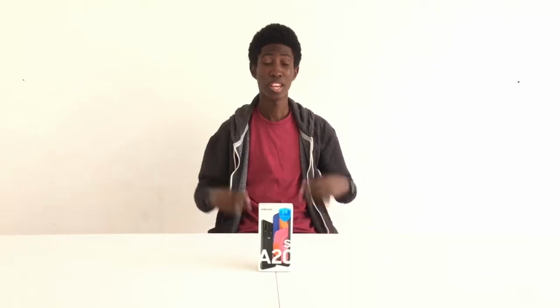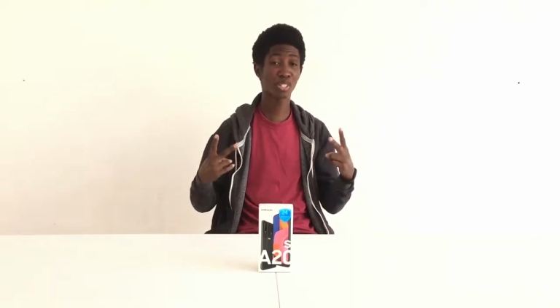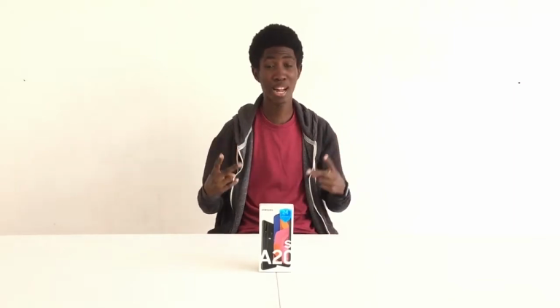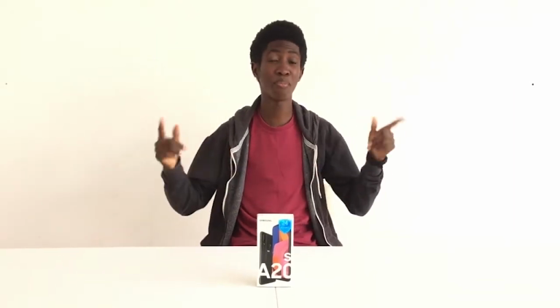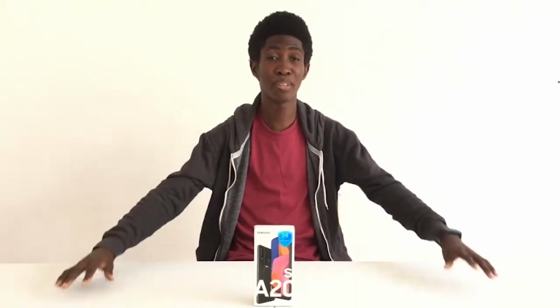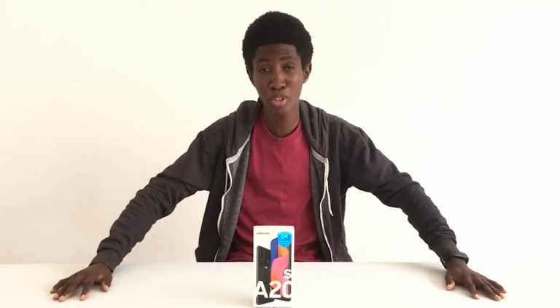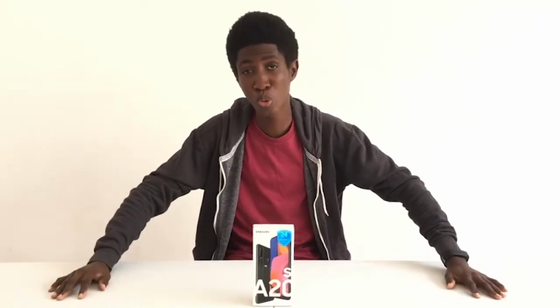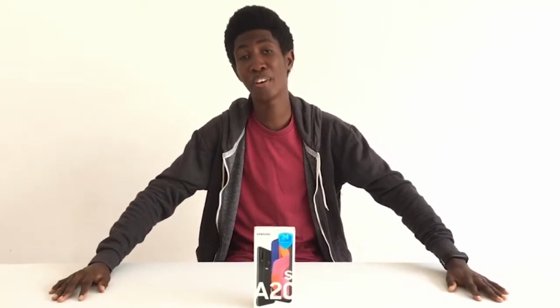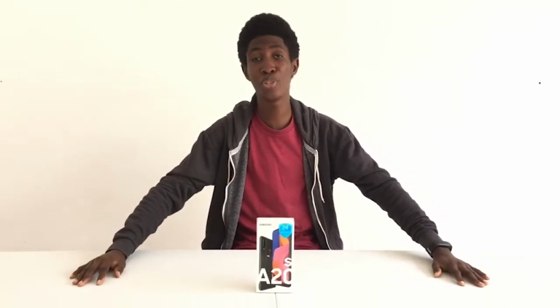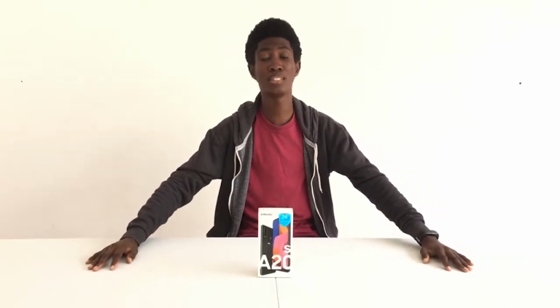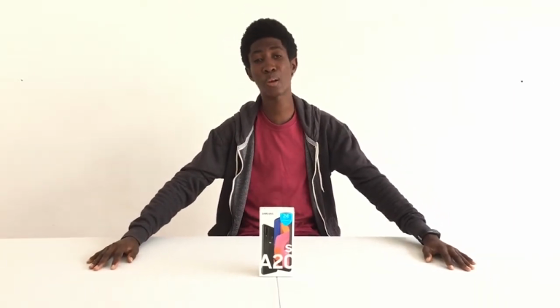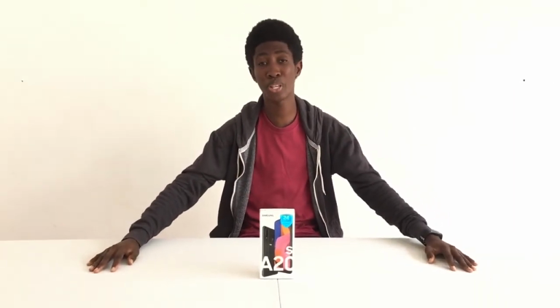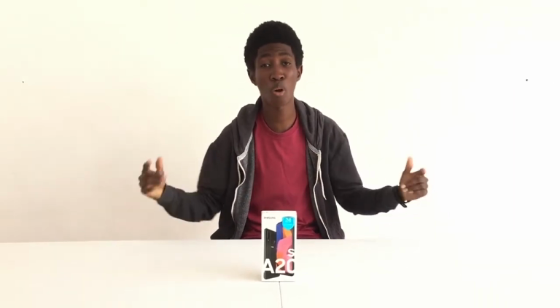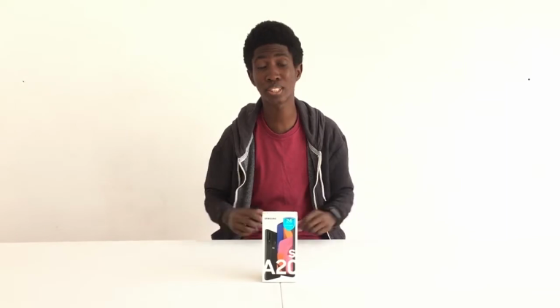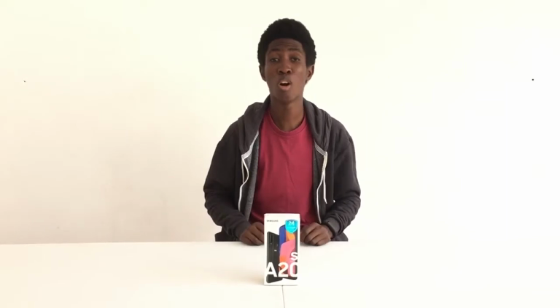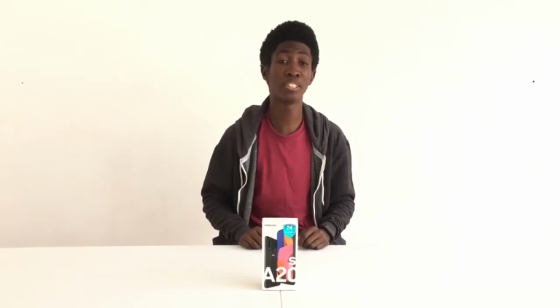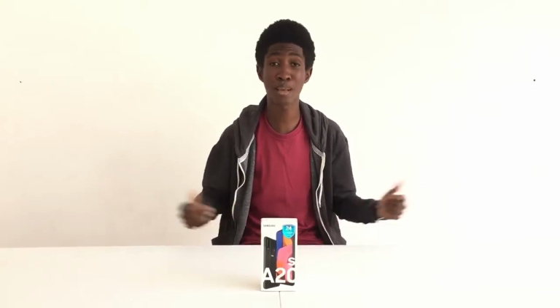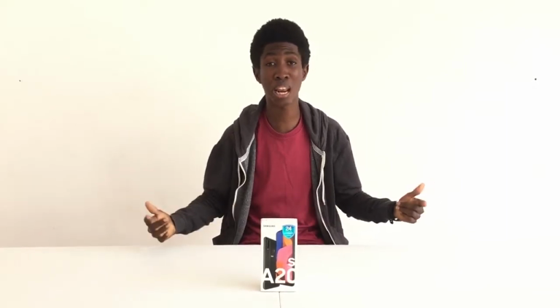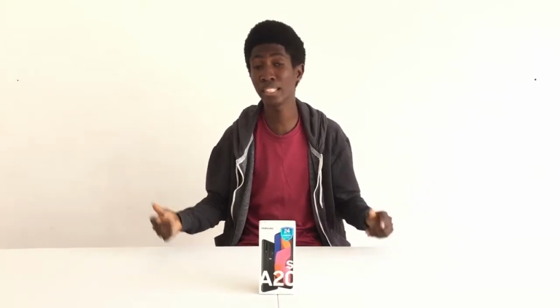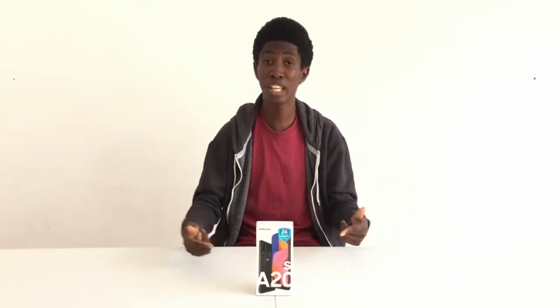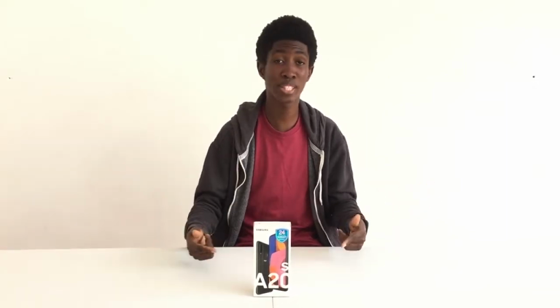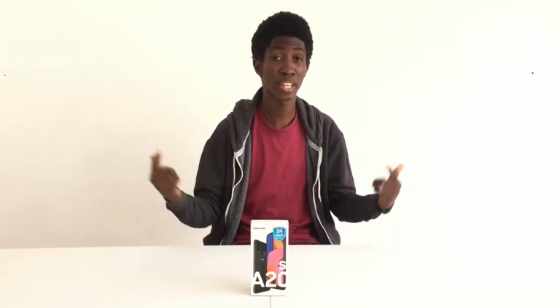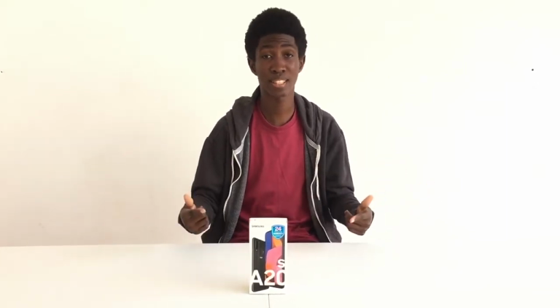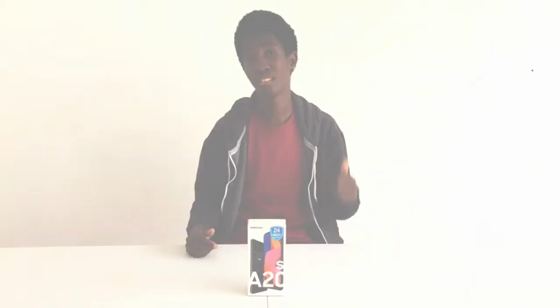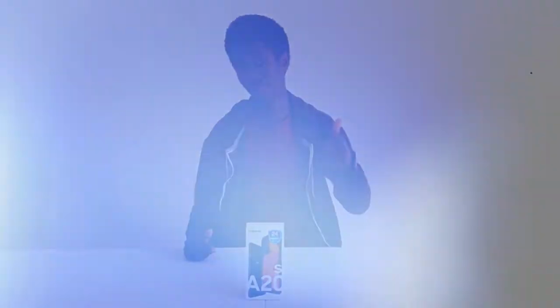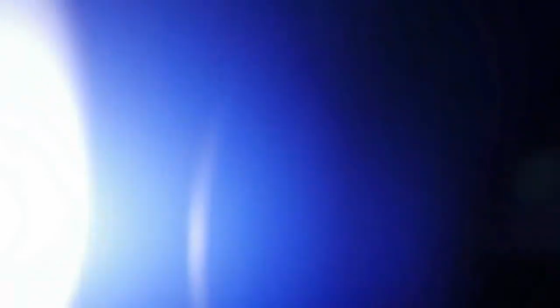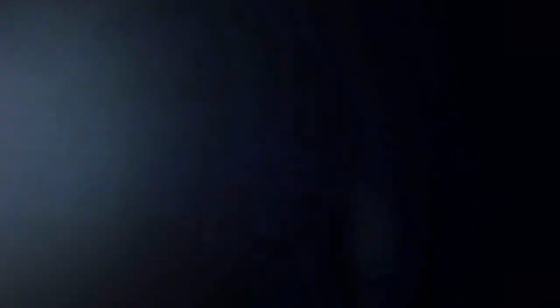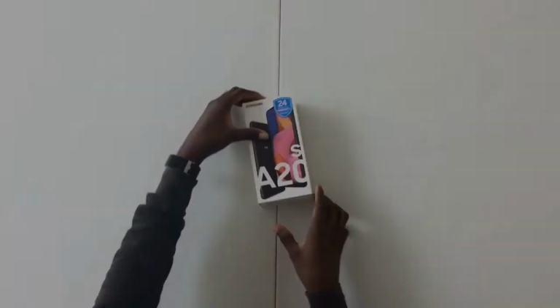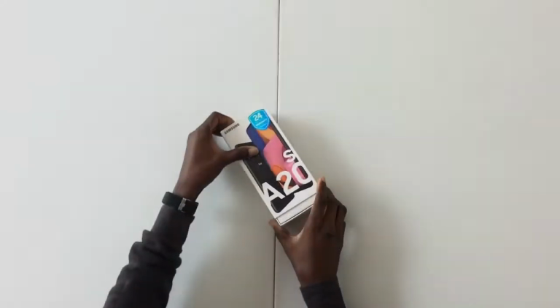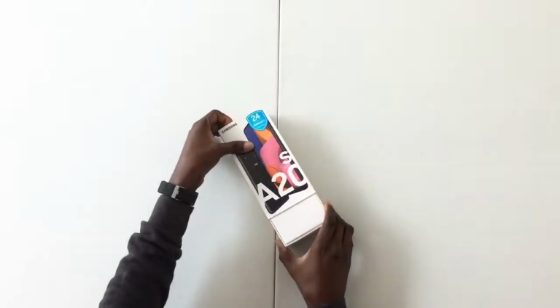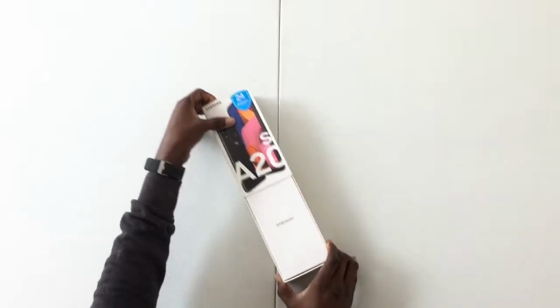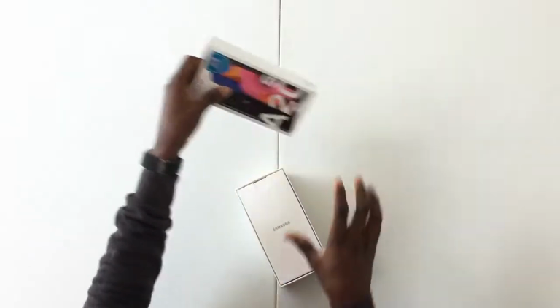Hey, what's up guys, I'm back again bringing you another video. This time we are doing an unboxing on the Samsung Galaxy A20s. First of all, I will take off the cover.